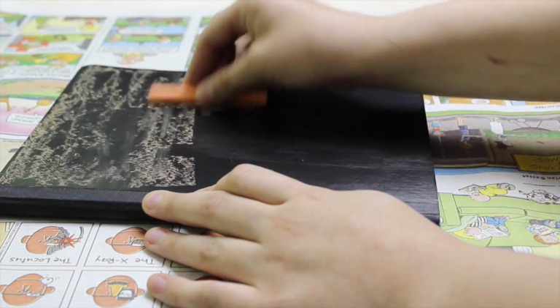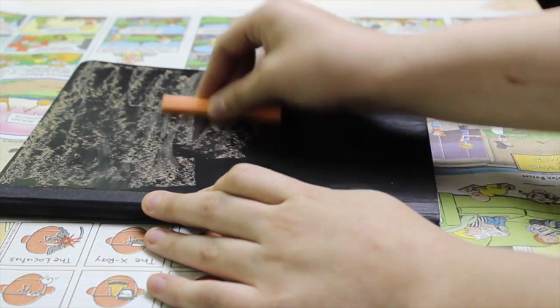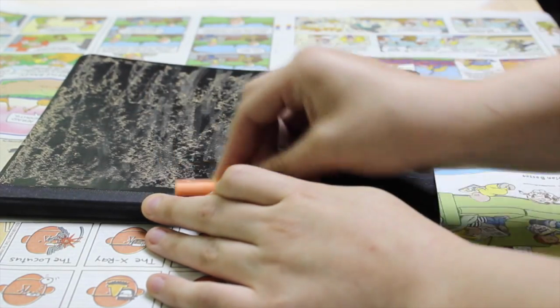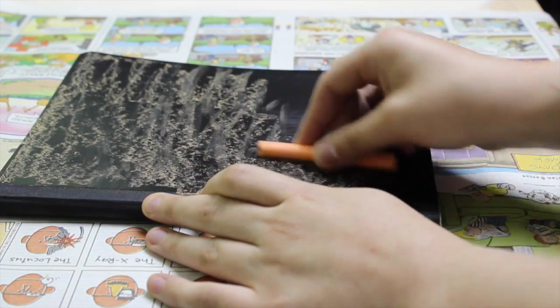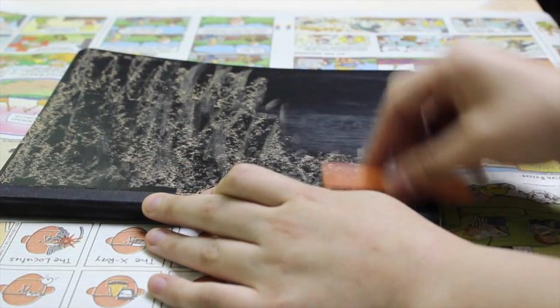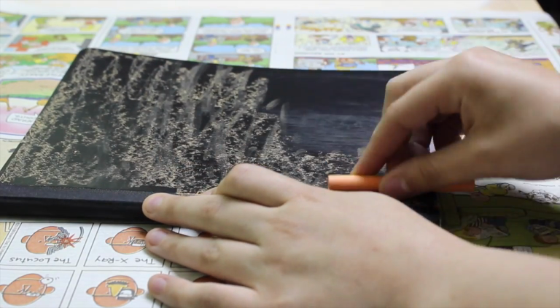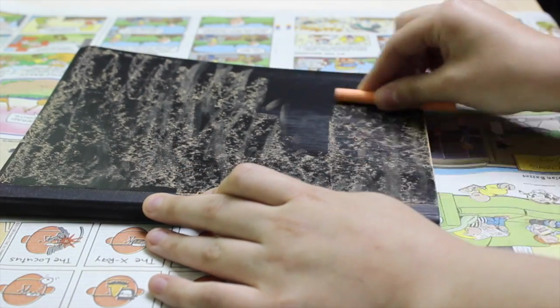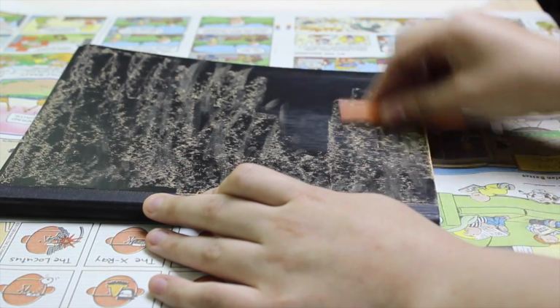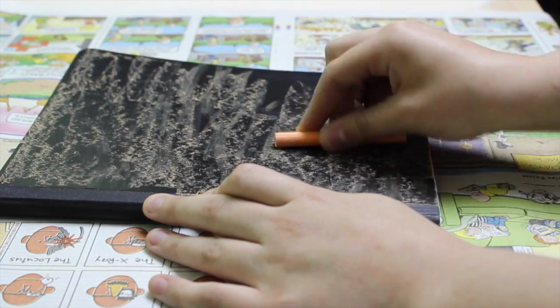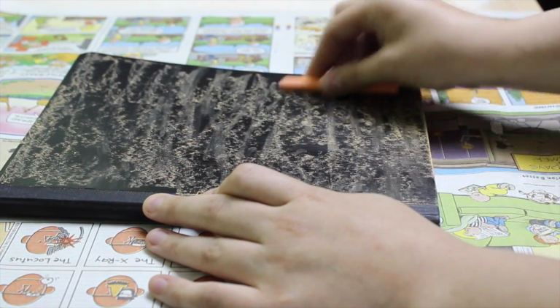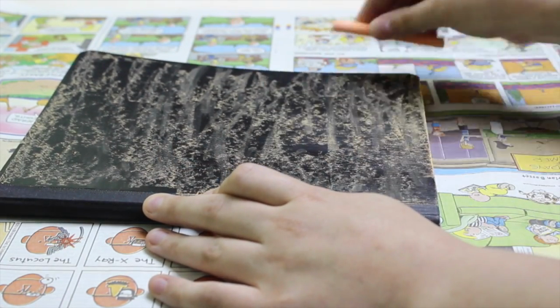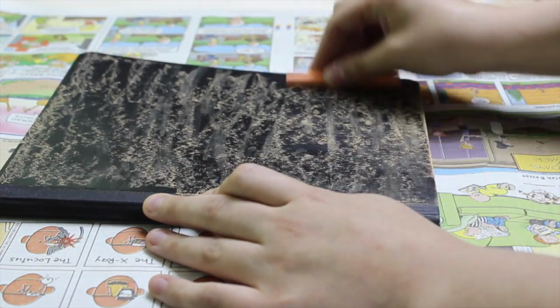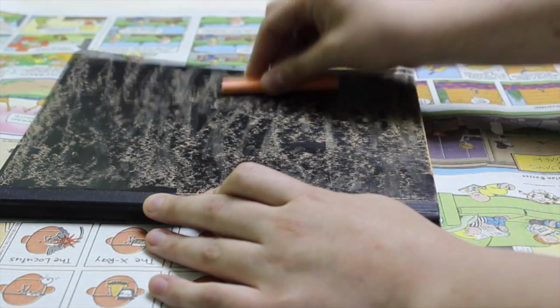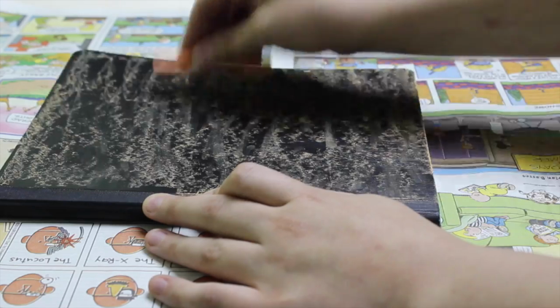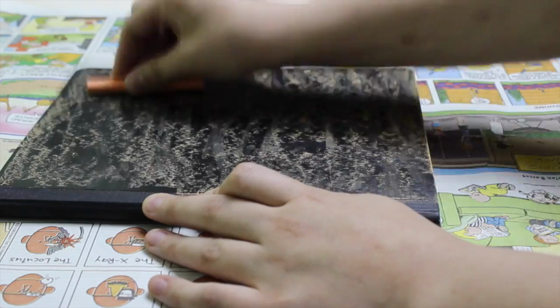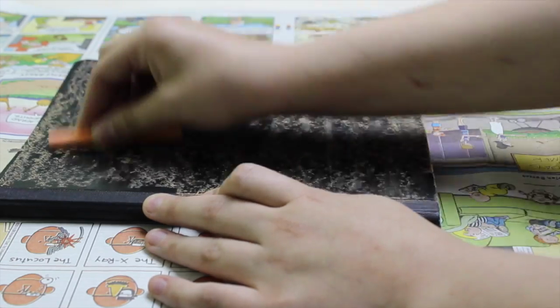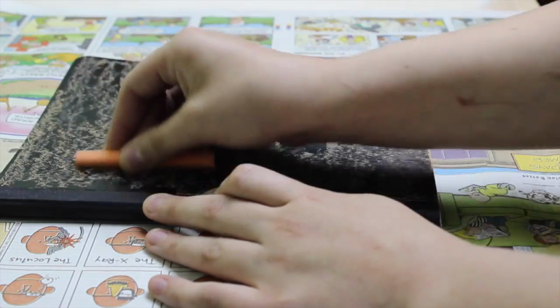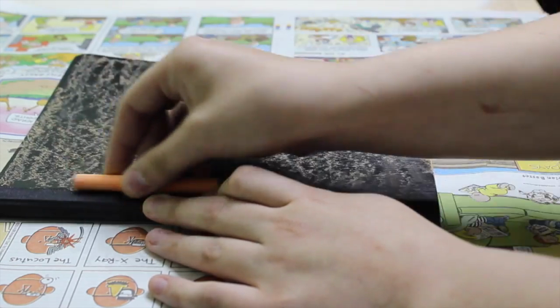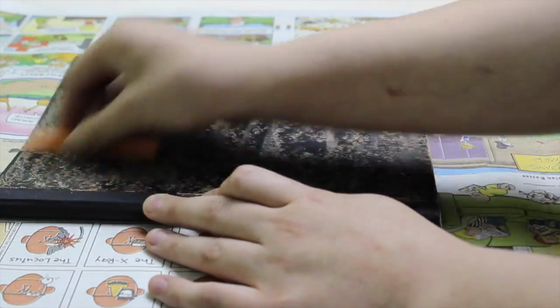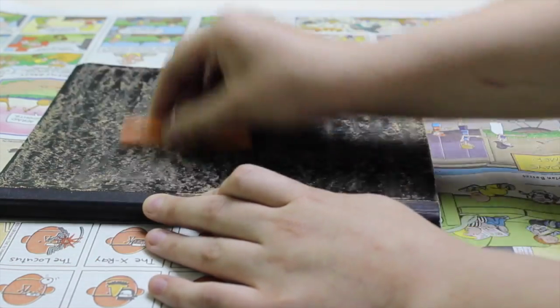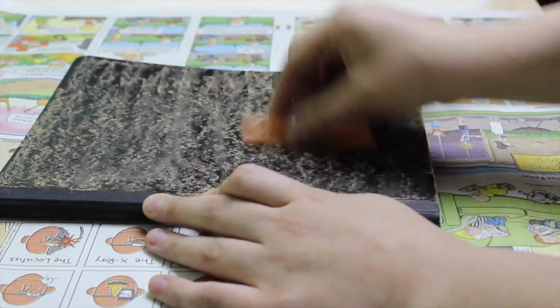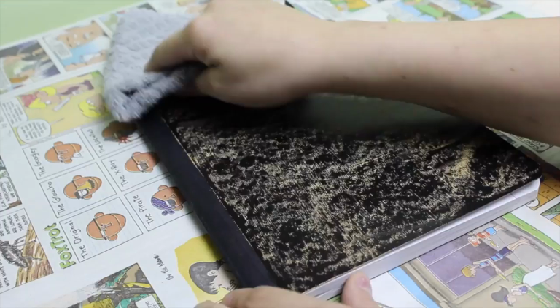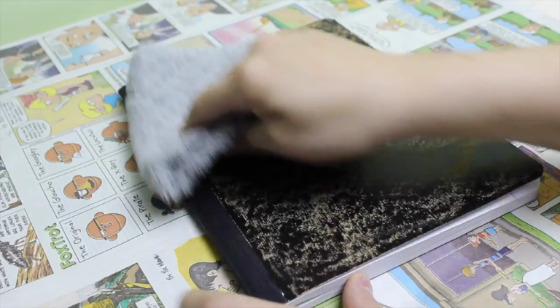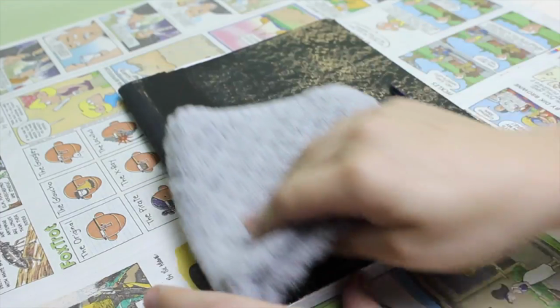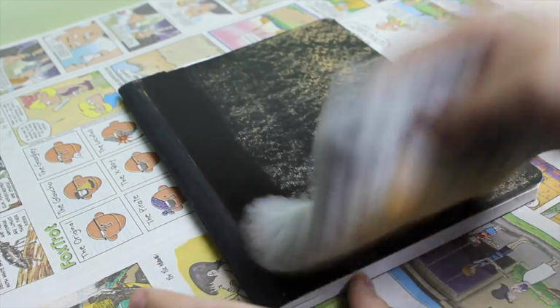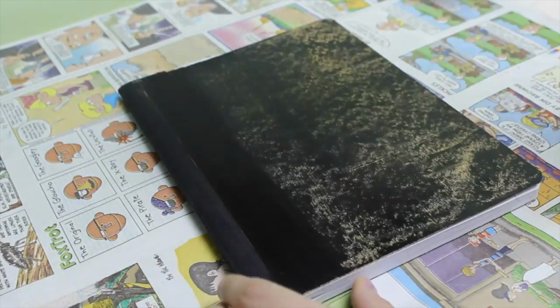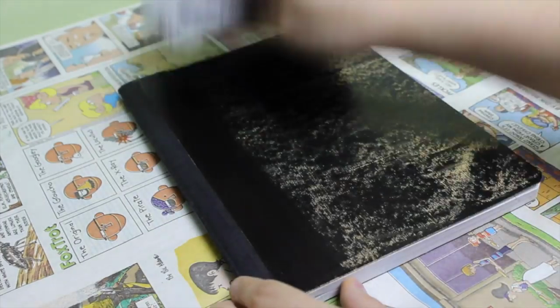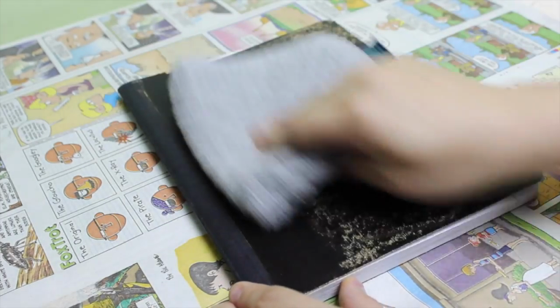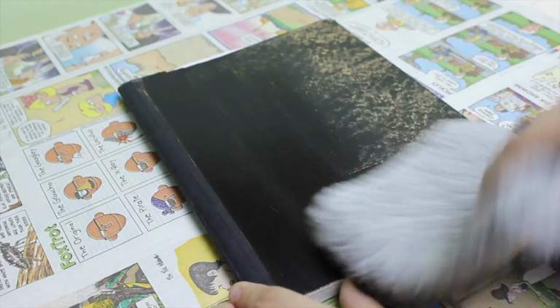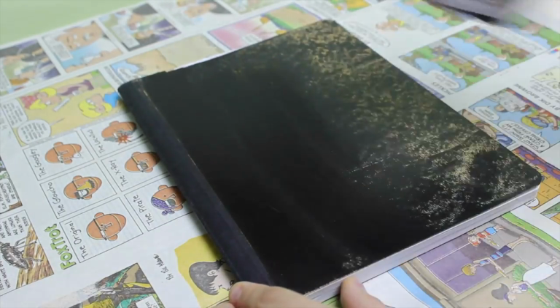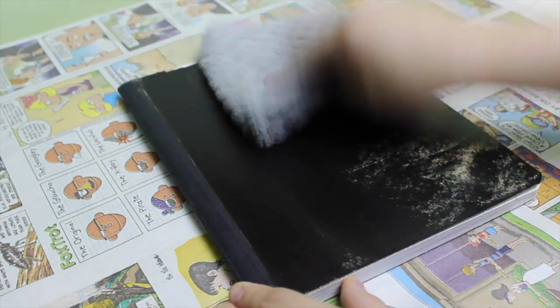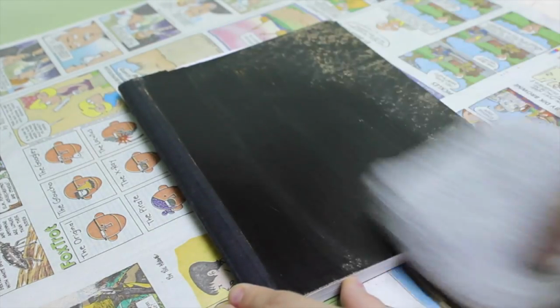To prime the notebook, take a piece of chalk on its side and rub it horizontally across the entire notebook. Then take a damp washcloth and wipe off all the chalk.